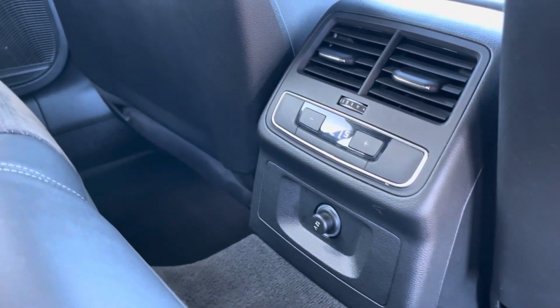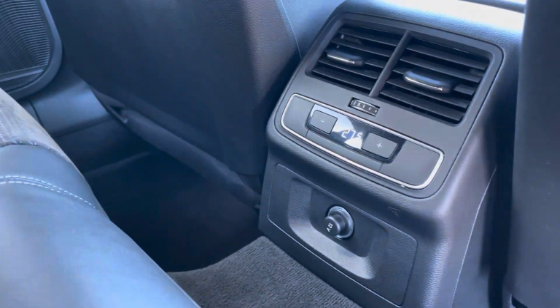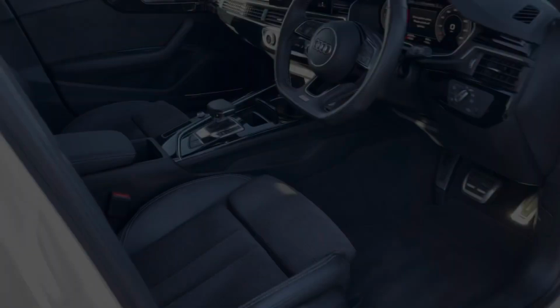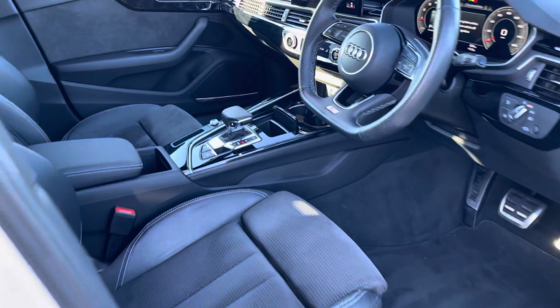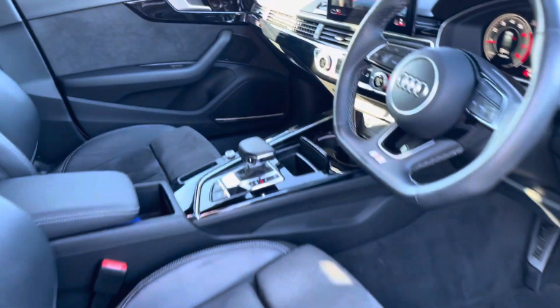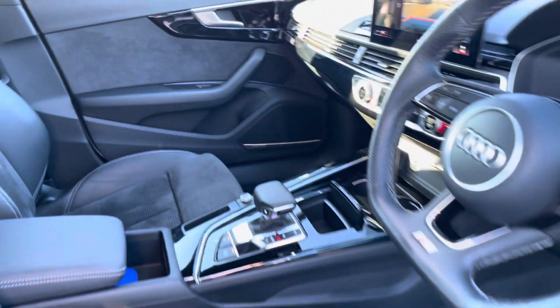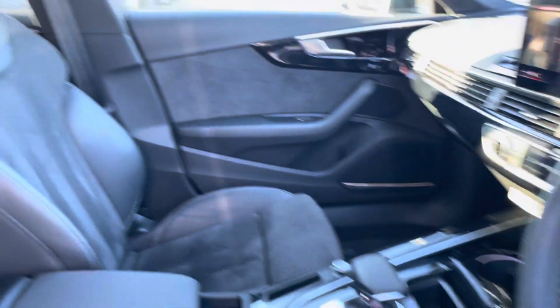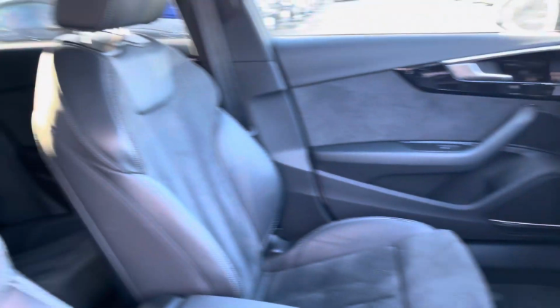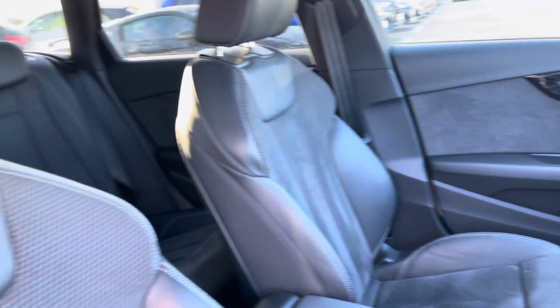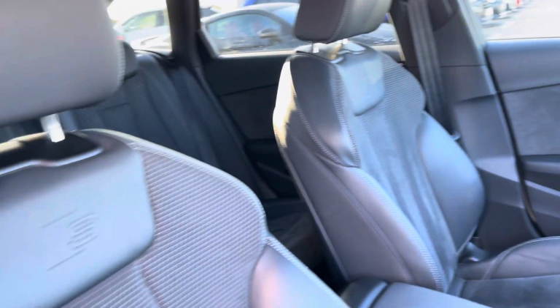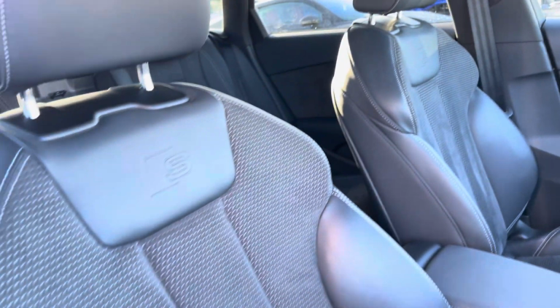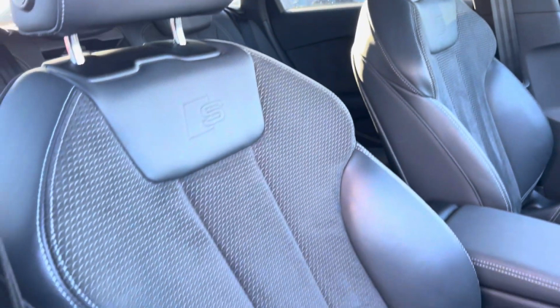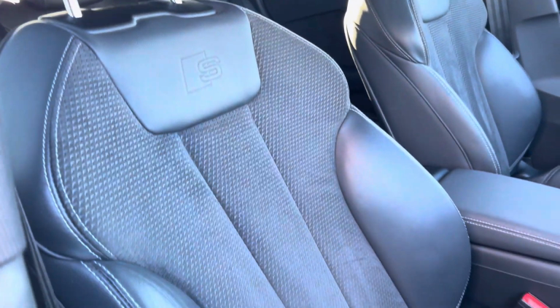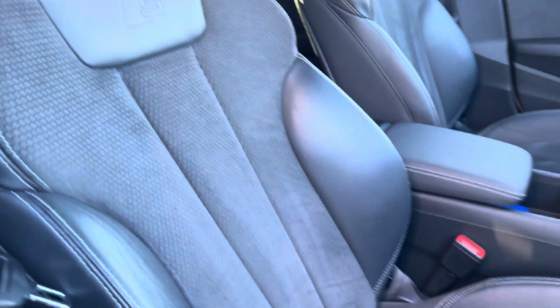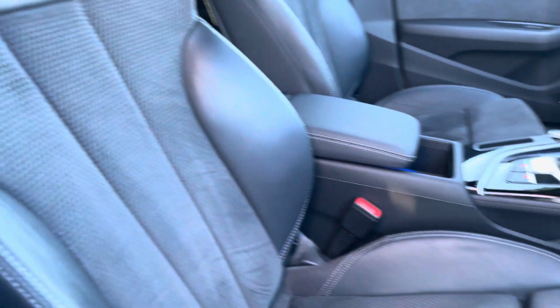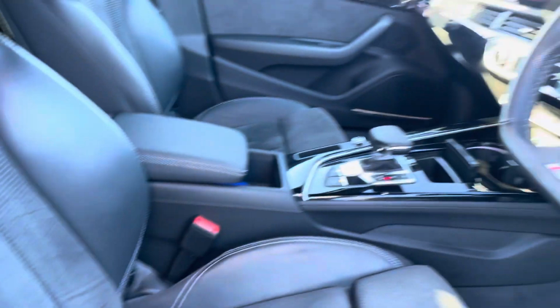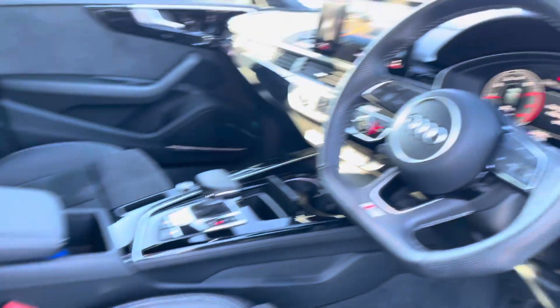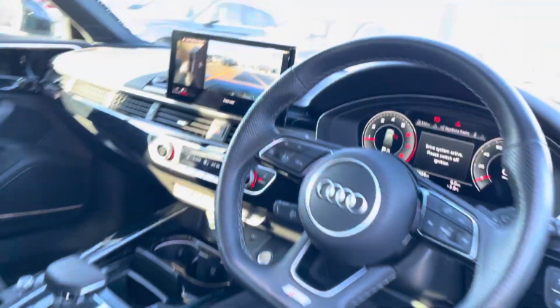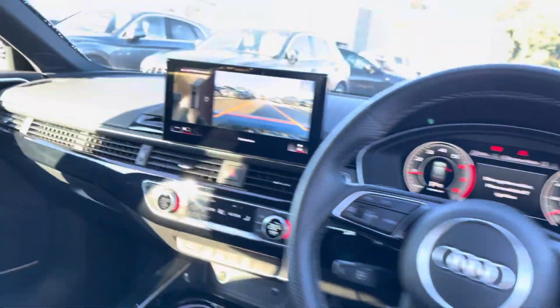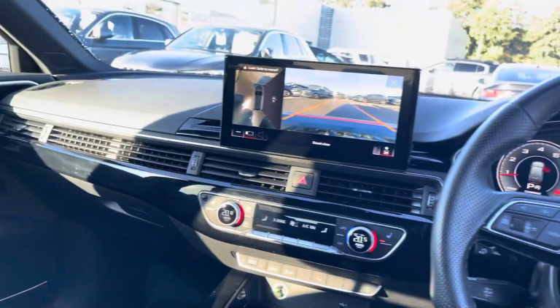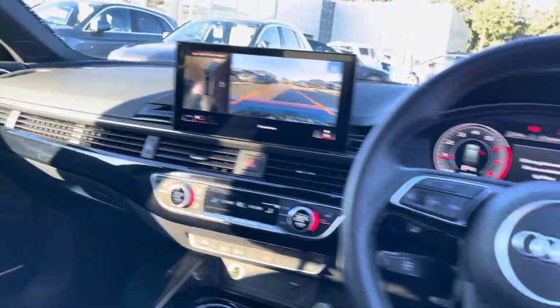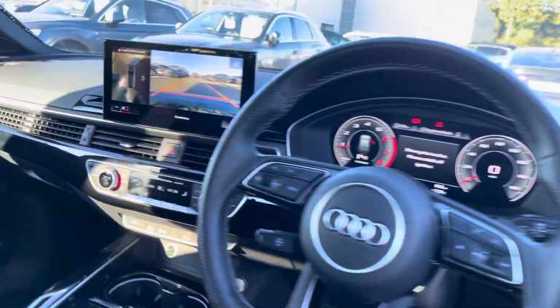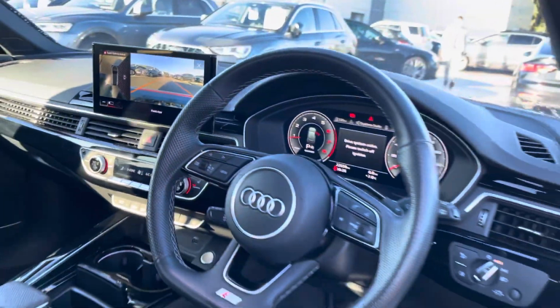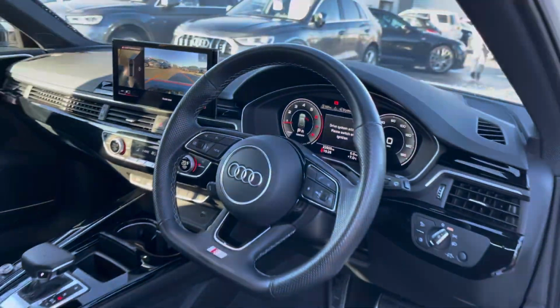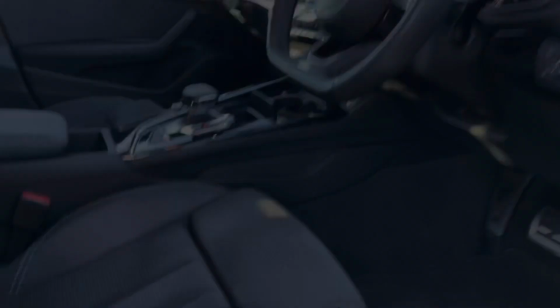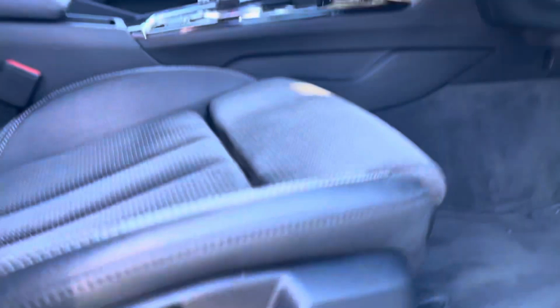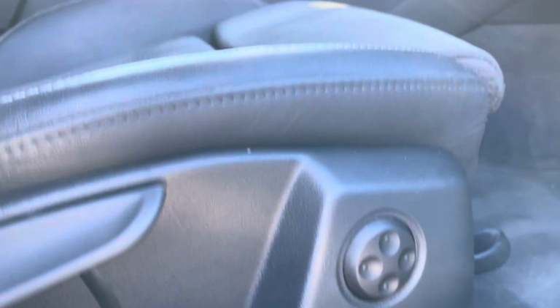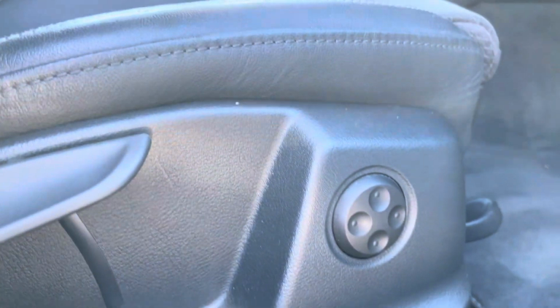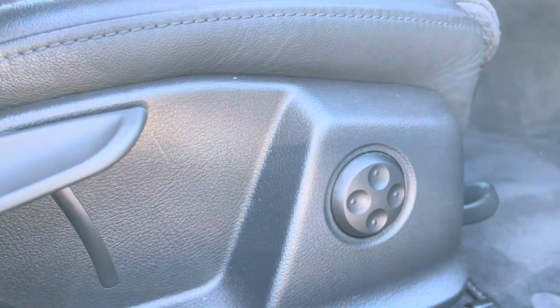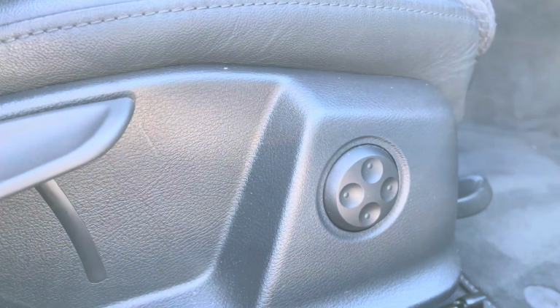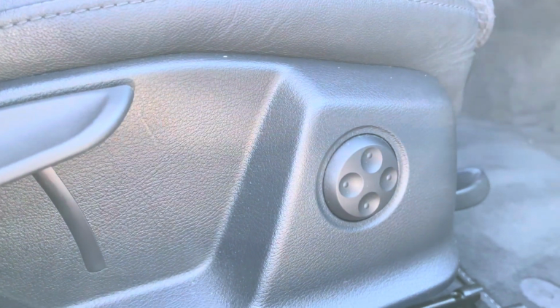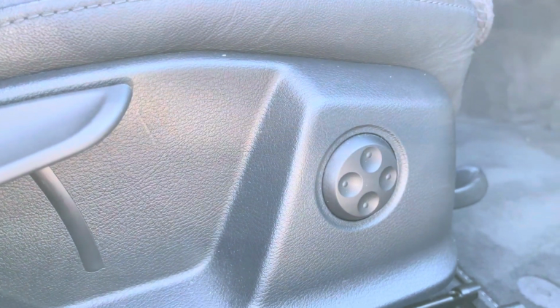Moving to the front of the car, its contemporary design is only furthered with the S-logo embossed front sport seats, the Audi MMI, and the flat-bottomed, spoke multifunctional steering wheel. The front sport seats feature four-way lumbar support in order to make sure you get the best posture possible when driving.